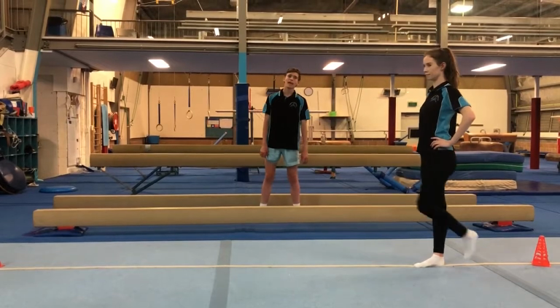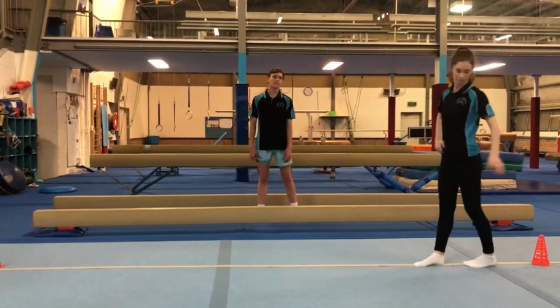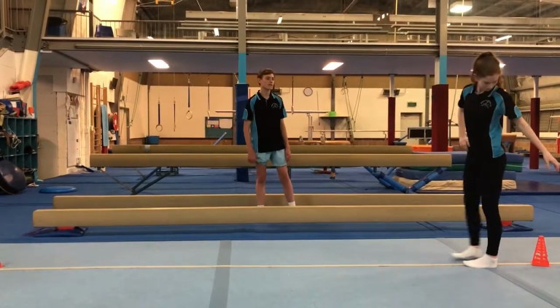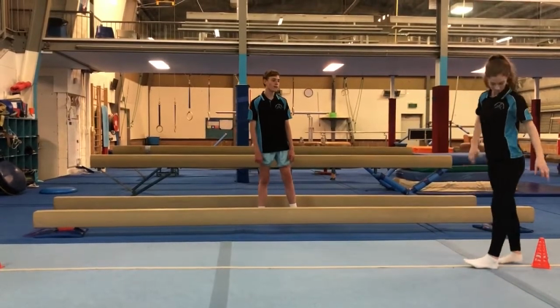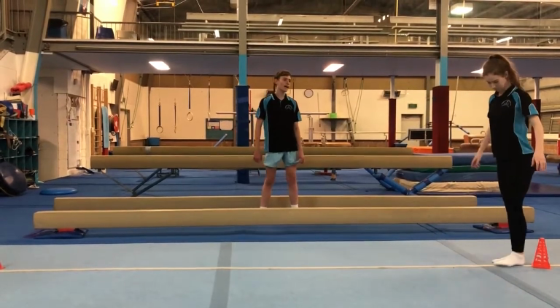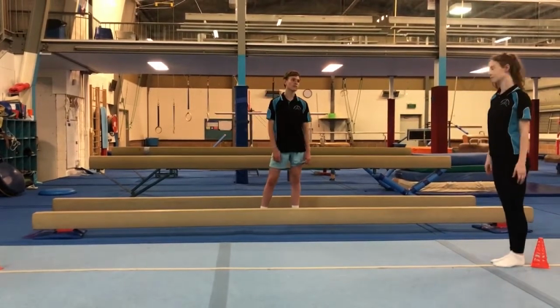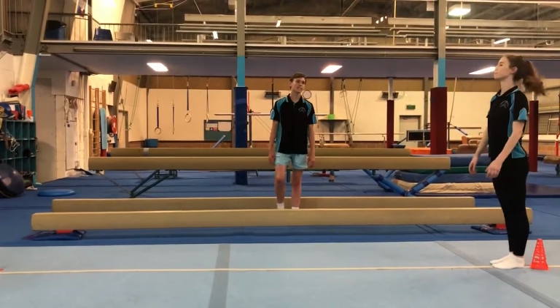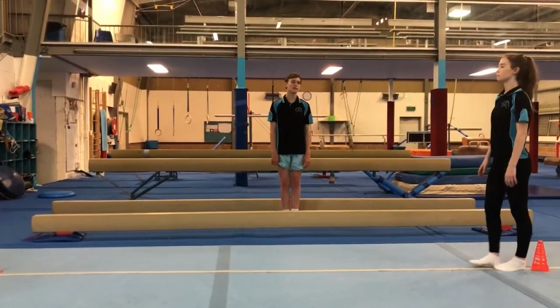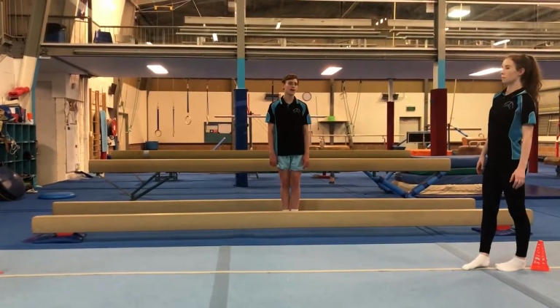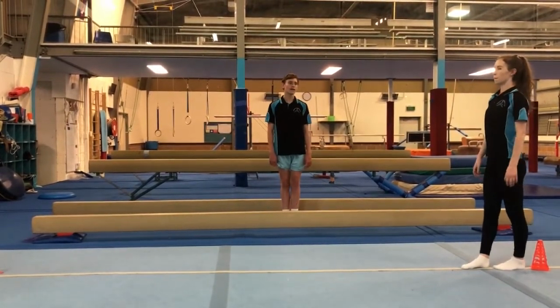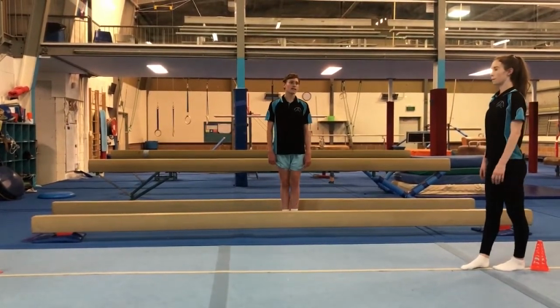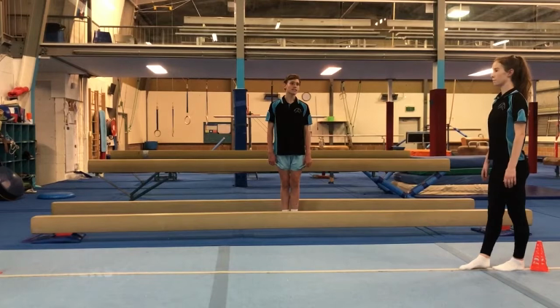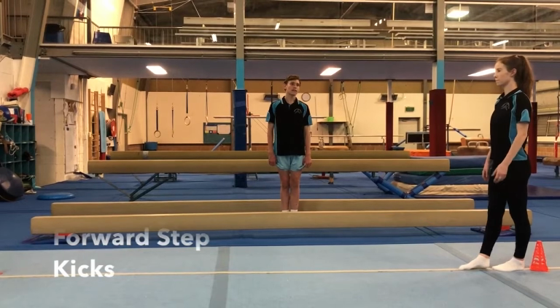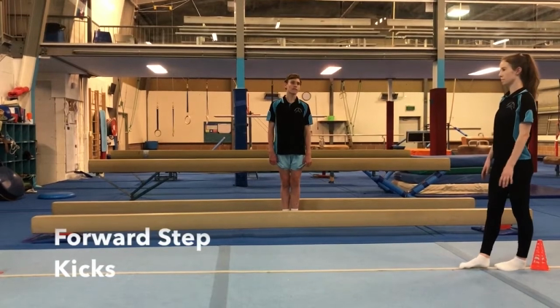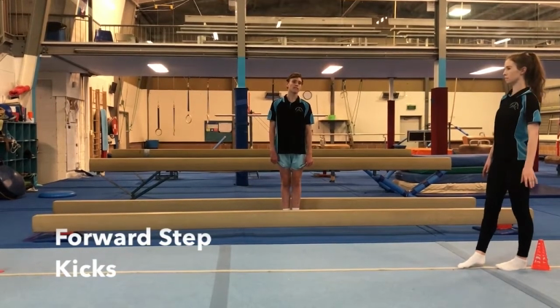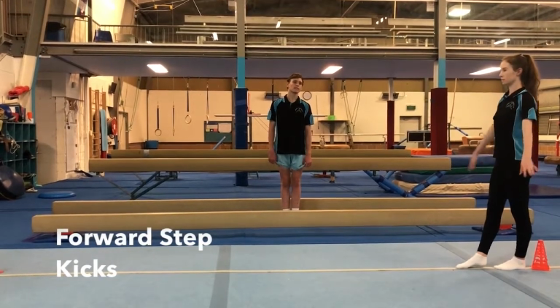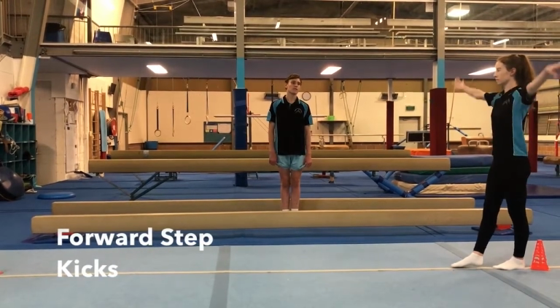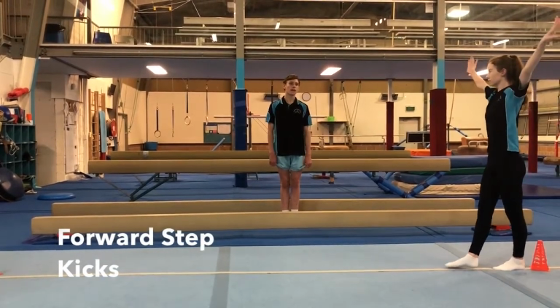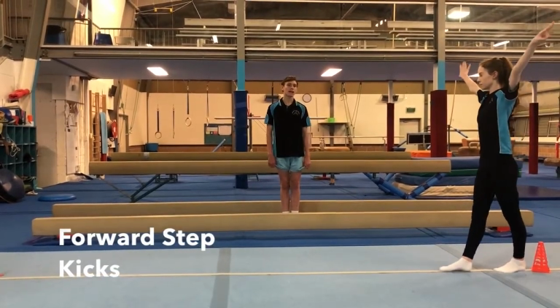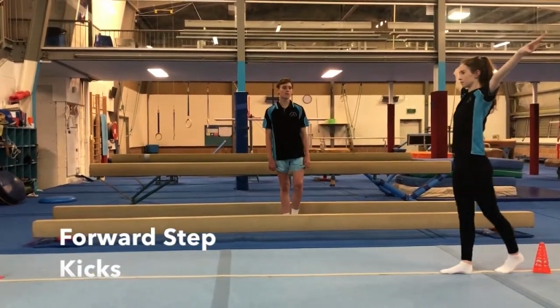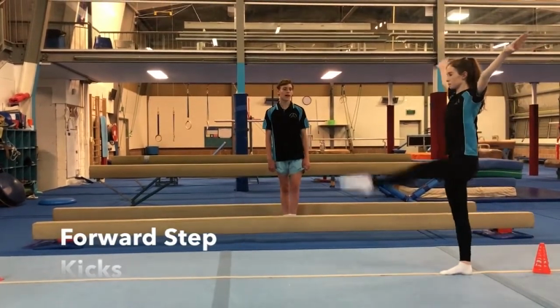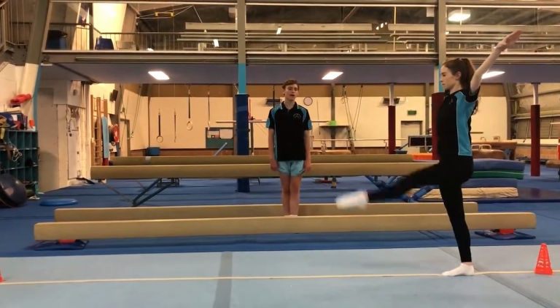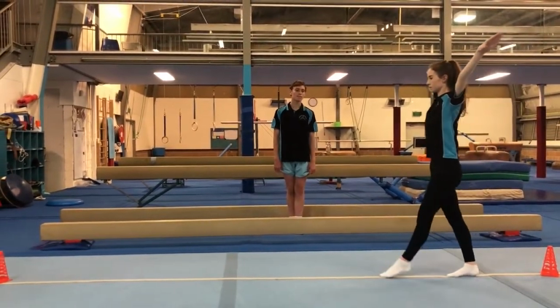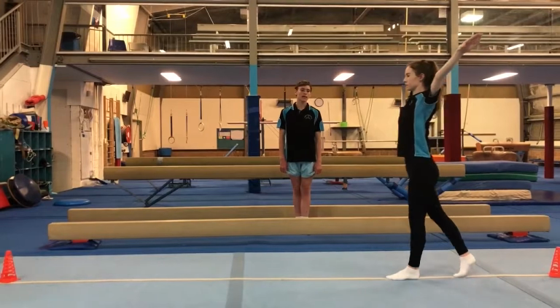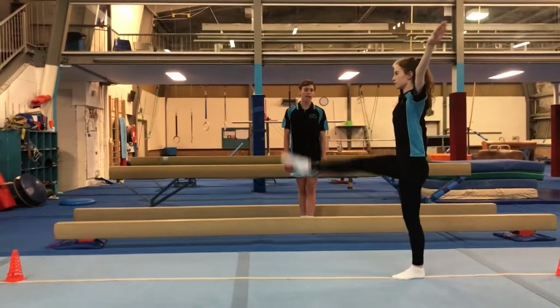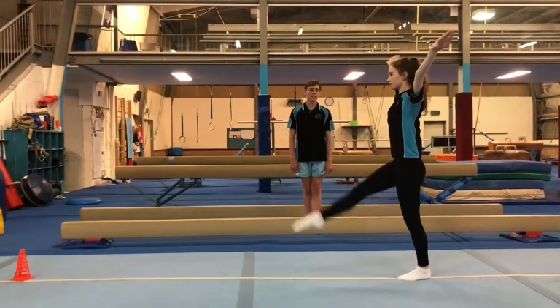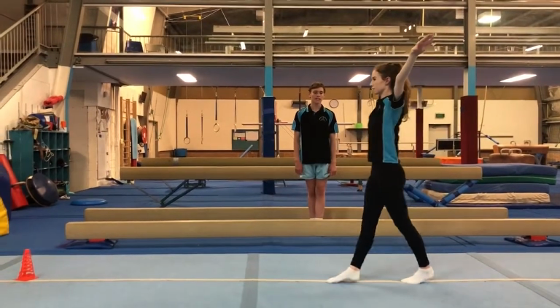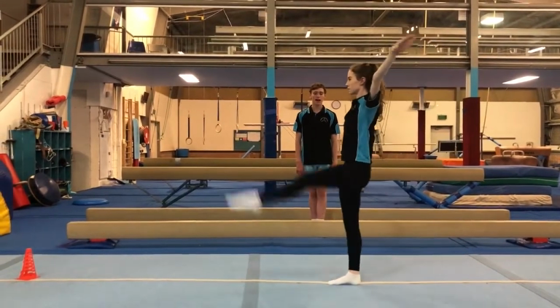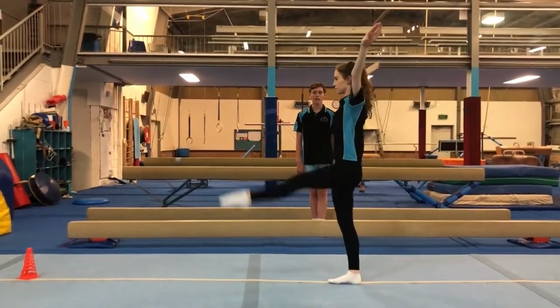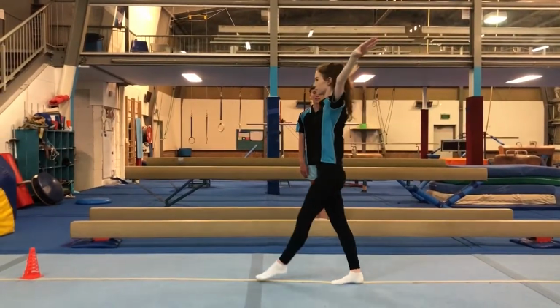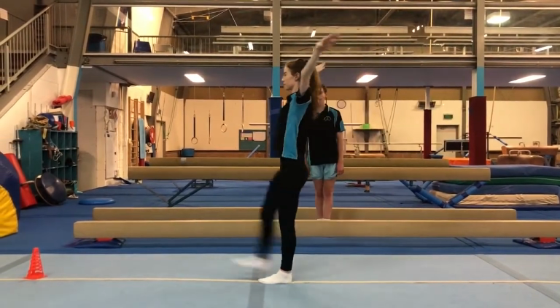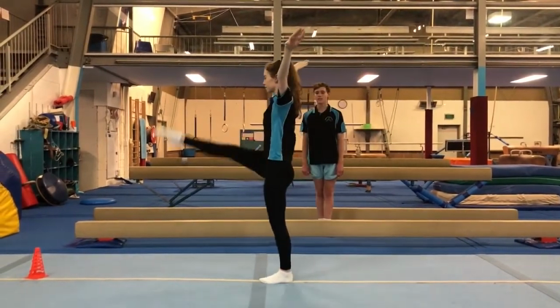Starting with the first actual rotation, we're going to be showing our kicks with forwards. We're going to try and bring our toes up to our hips, and swing them nice and high with our straight pointed toes.